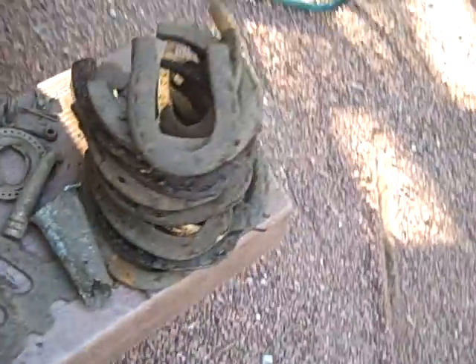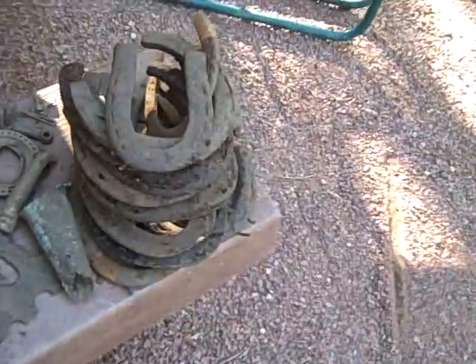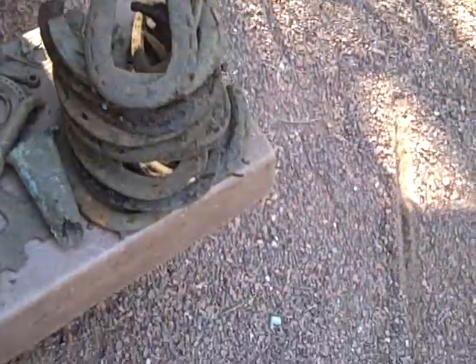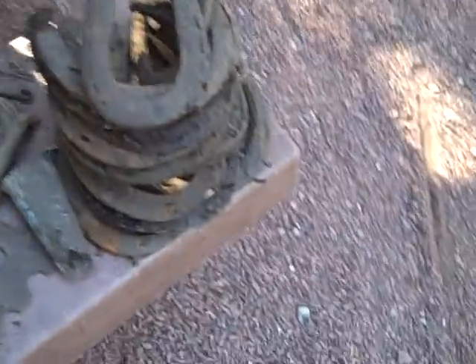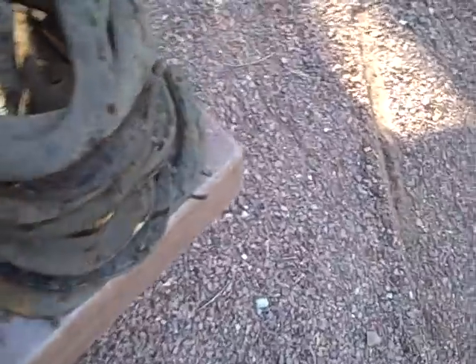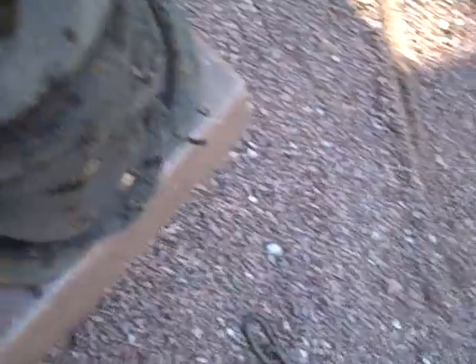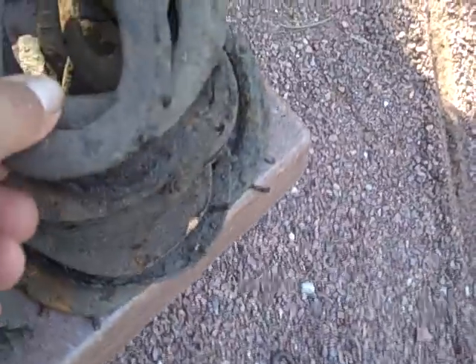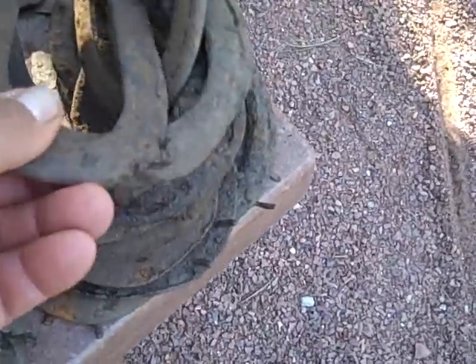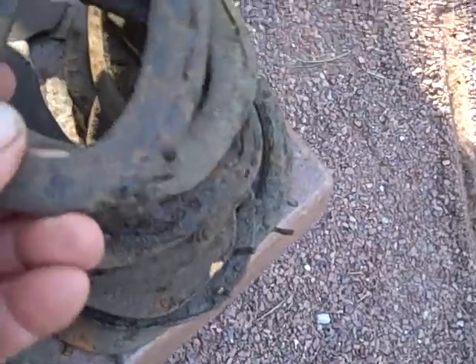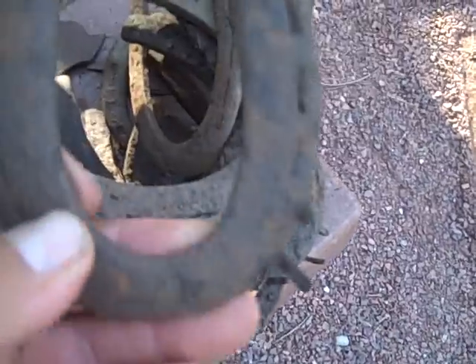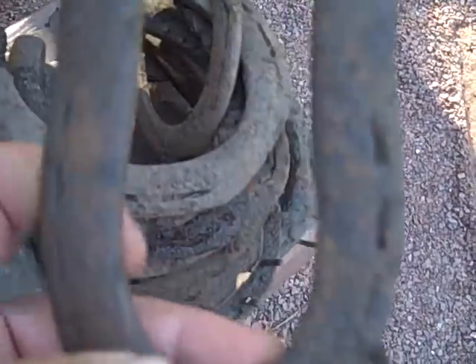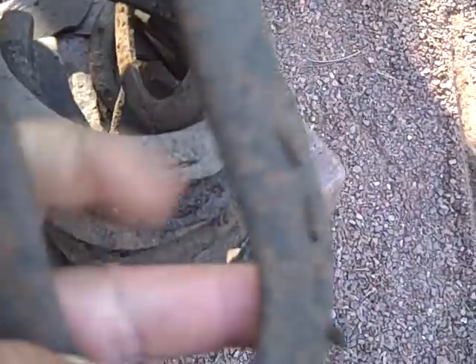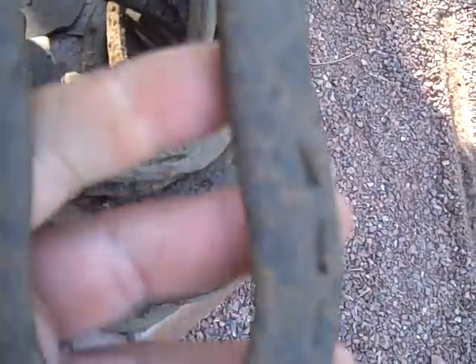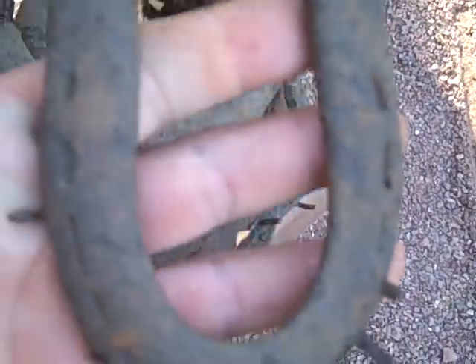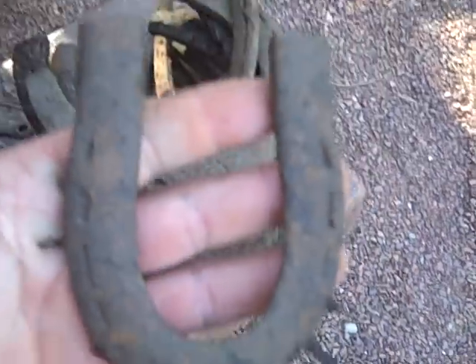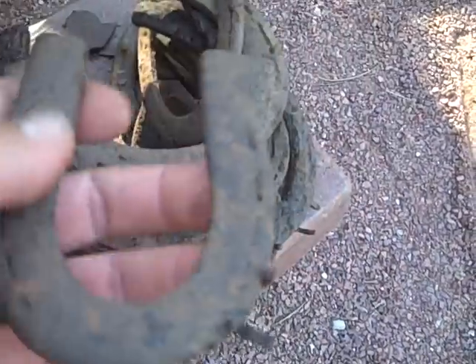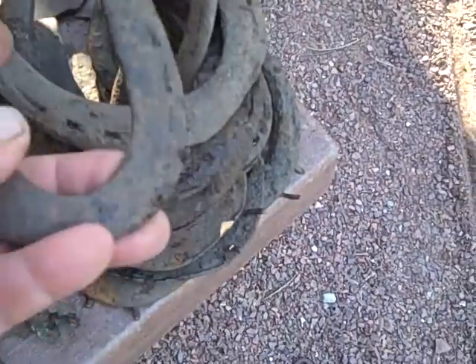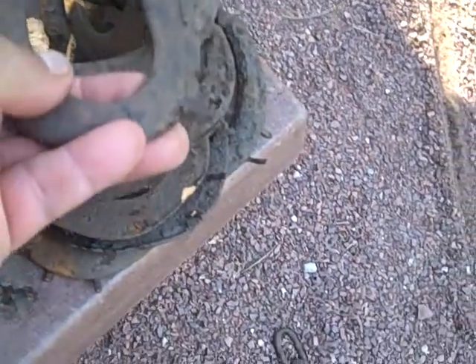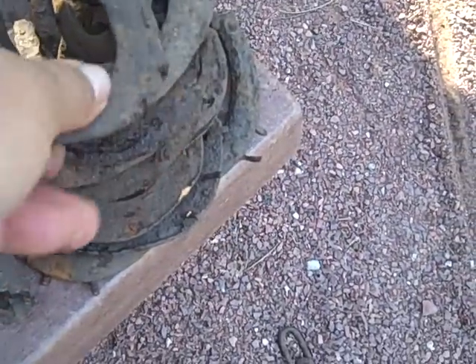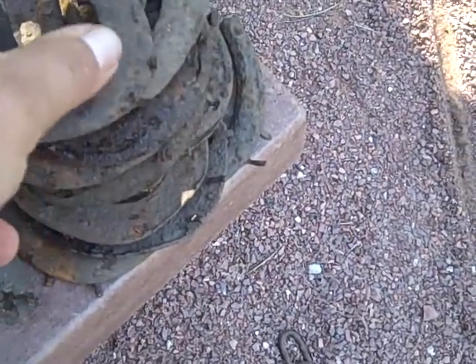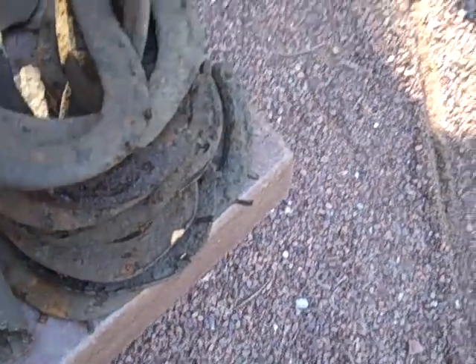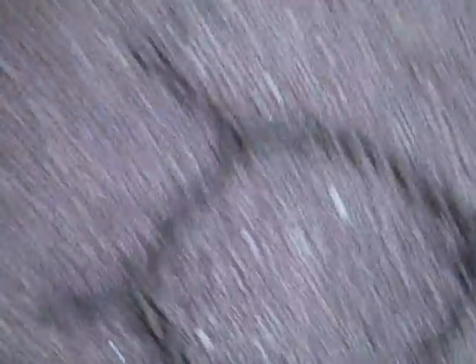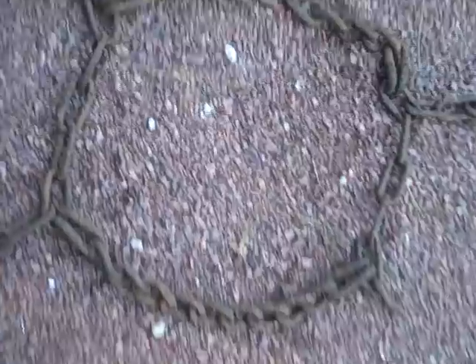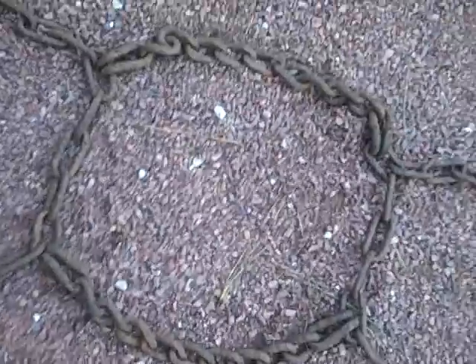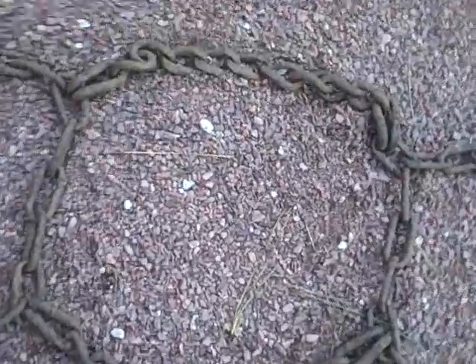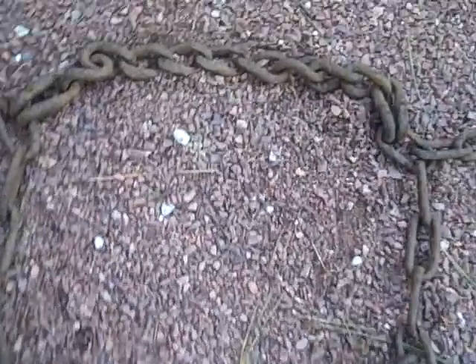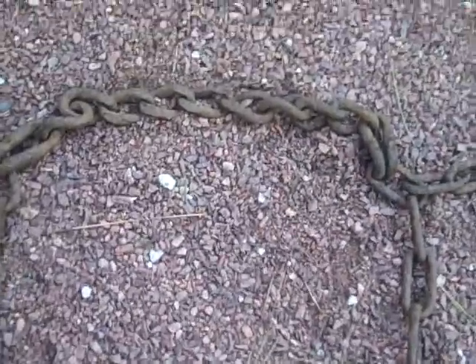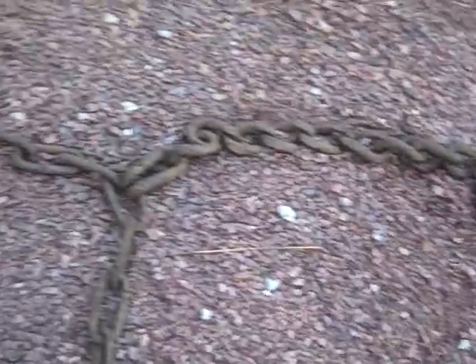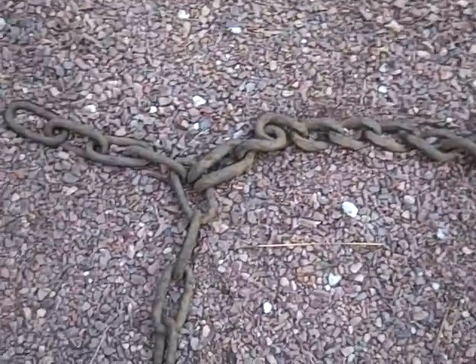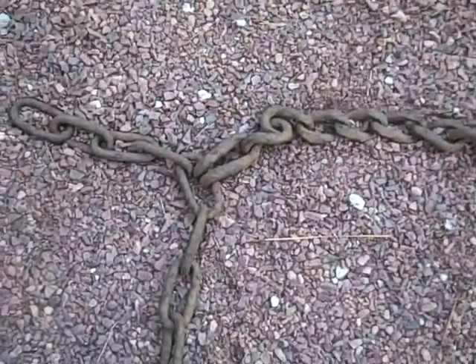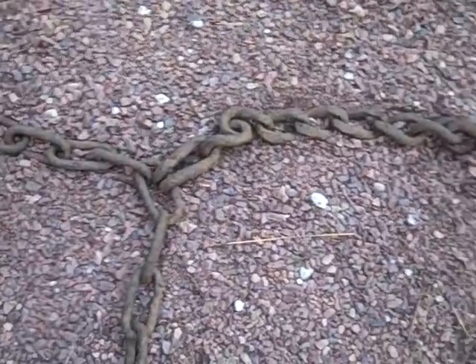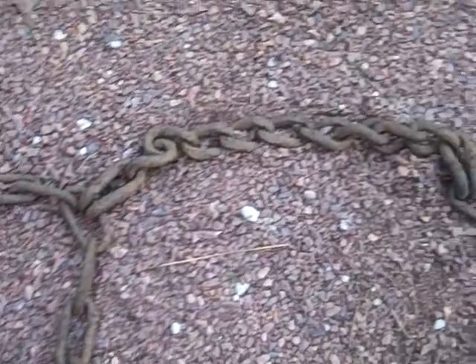About 25 horseshoes. This little one's pretty neat — I don't know what that's for. An old chain plow harness, and that chain looks to be handmade.